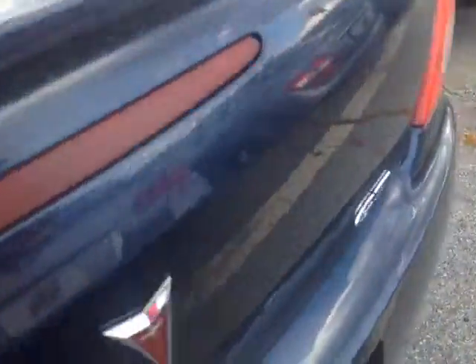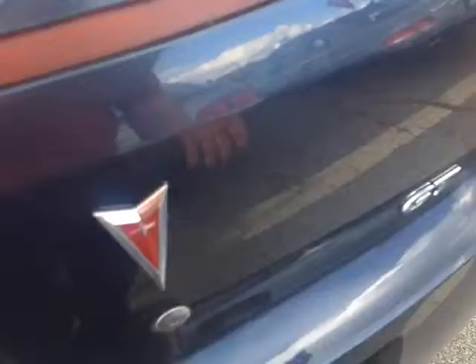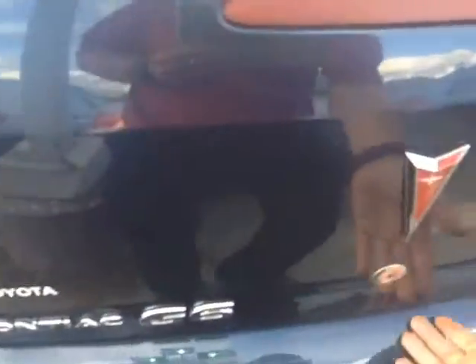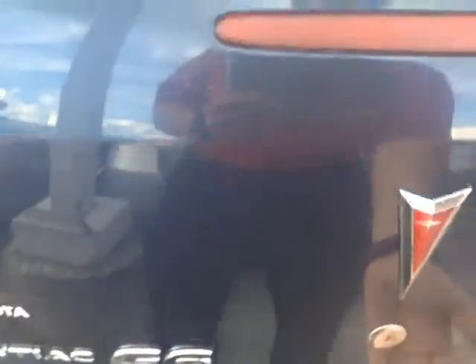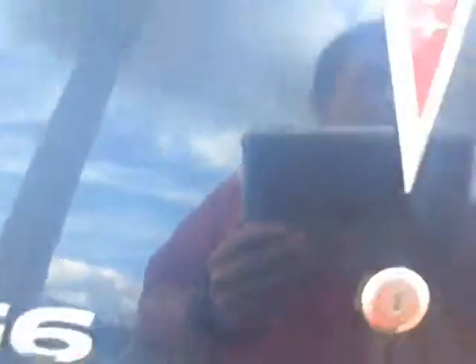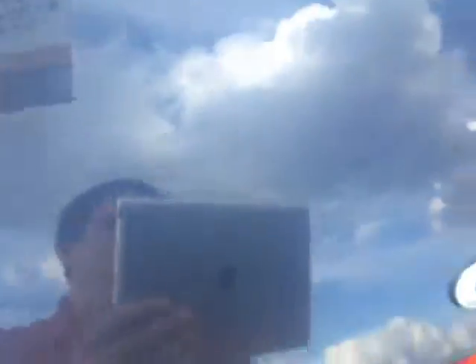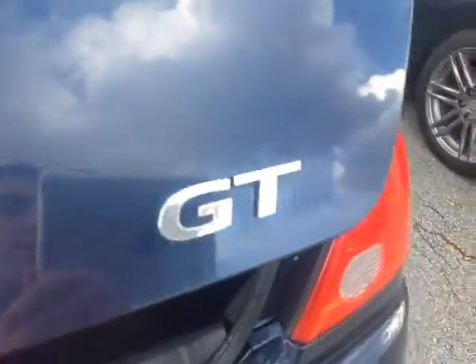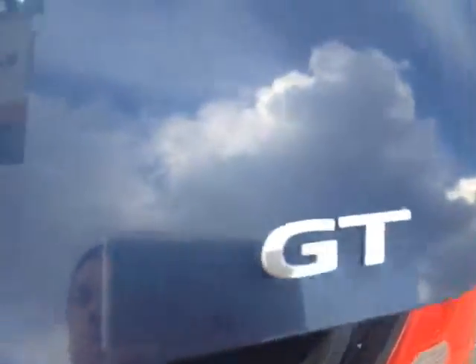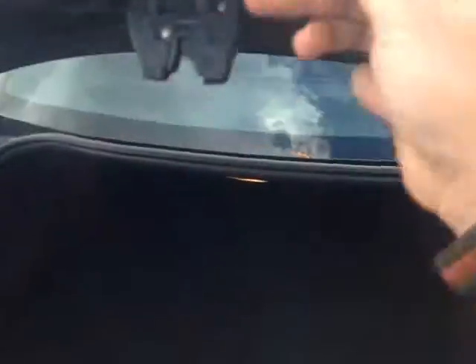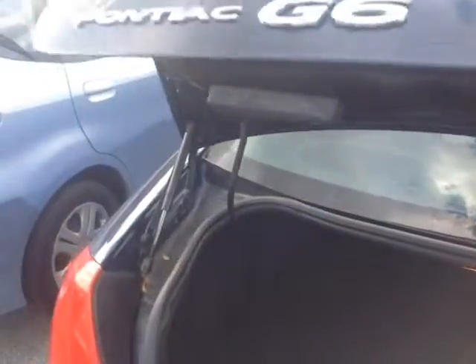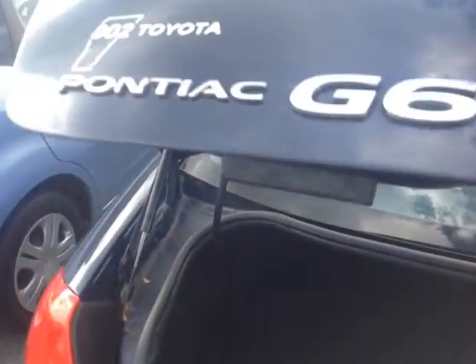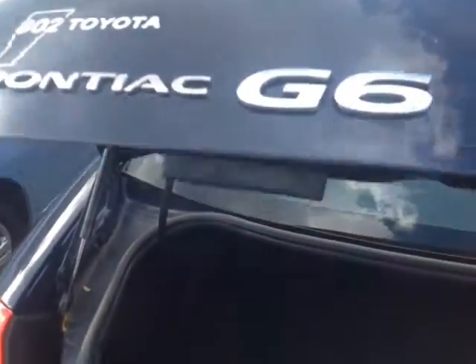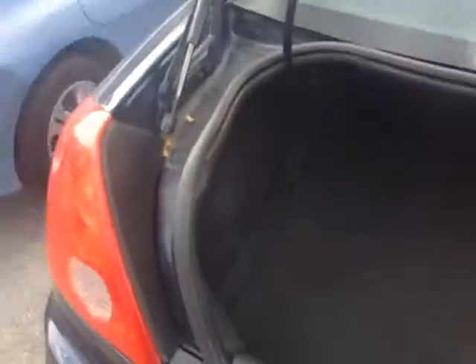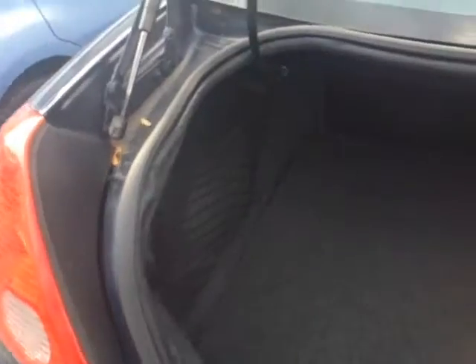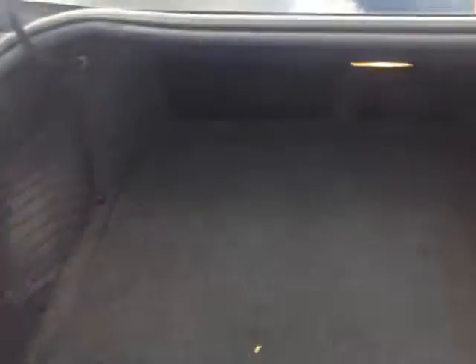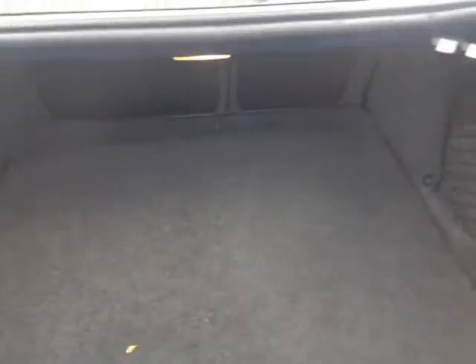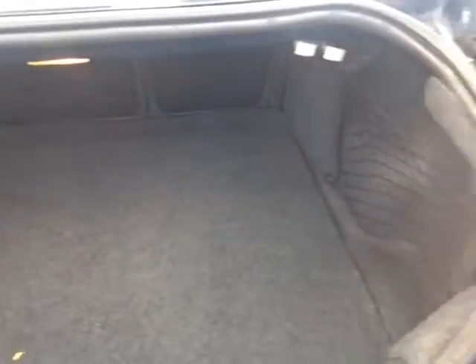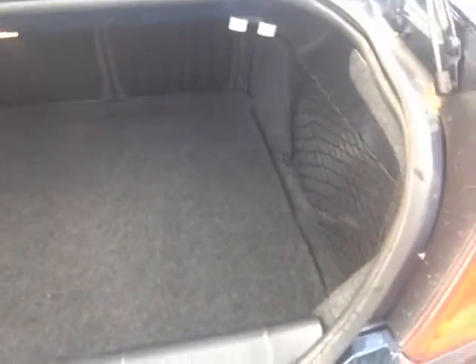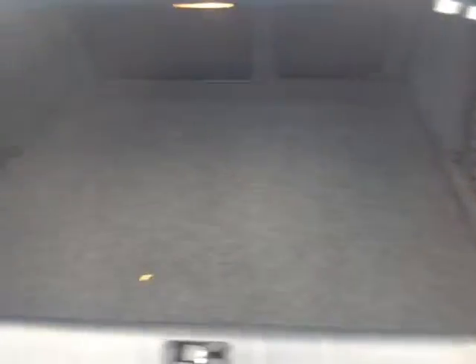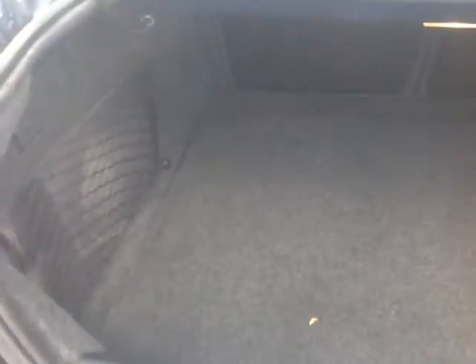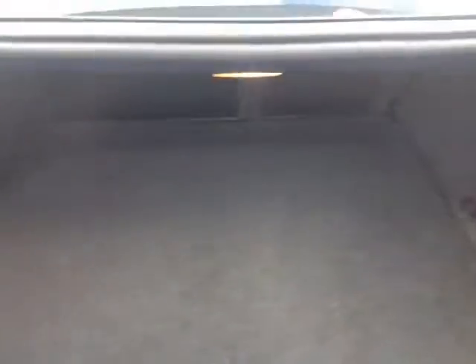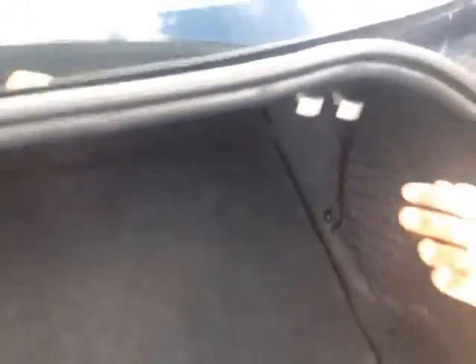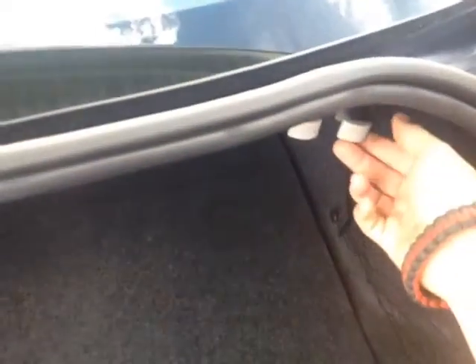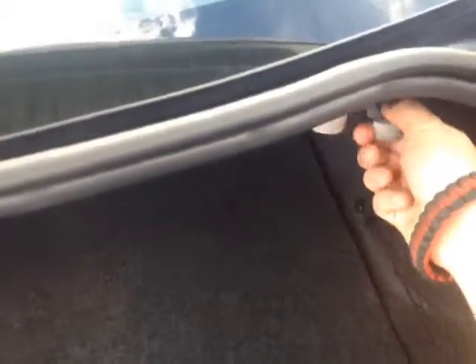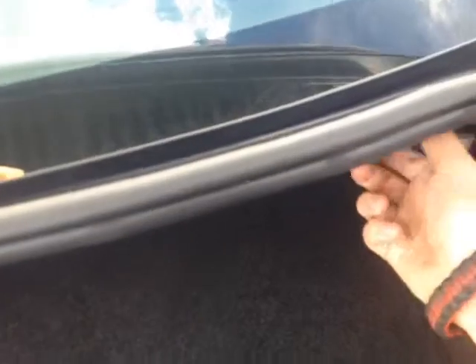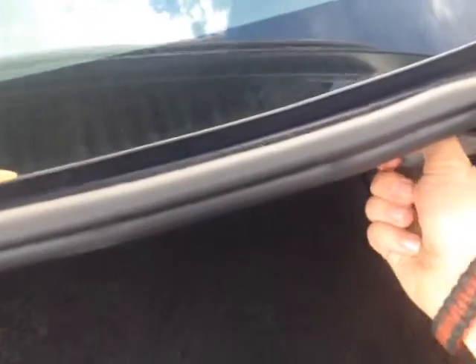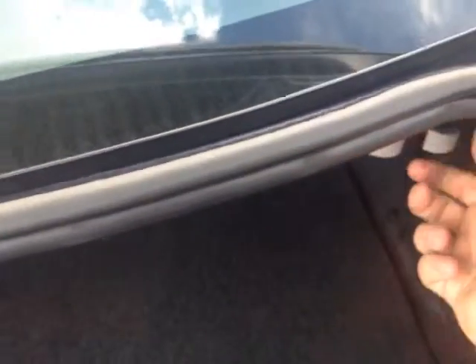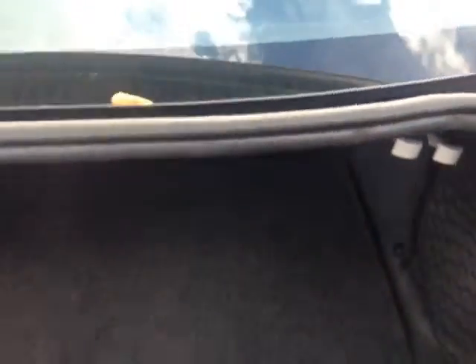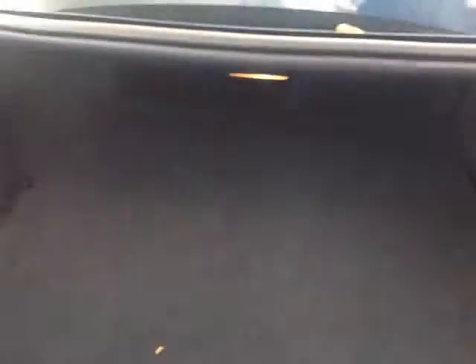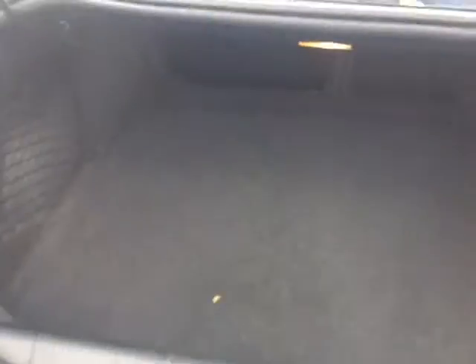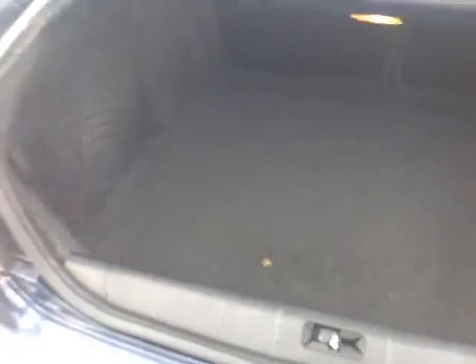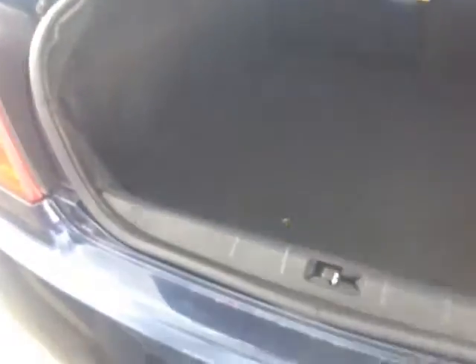Go ahead and pop open the trunk — there's your GT badge, Pontiac G6. Plenty of cargo space back here, with little cargo nets on either side. These pull tabs will allow us to fold the back seats forward in a 60-40 split.